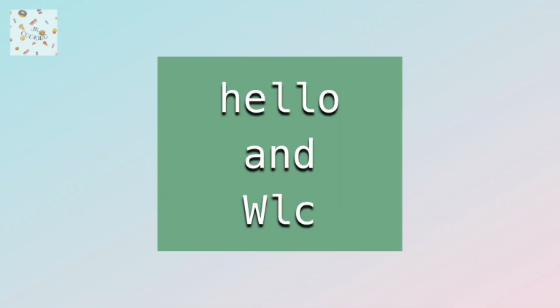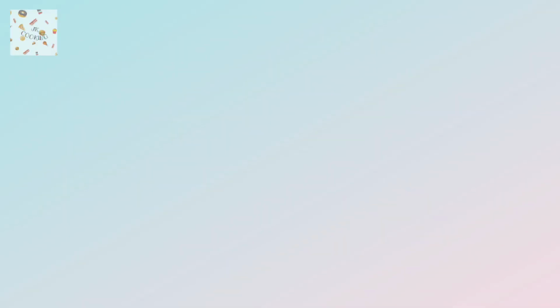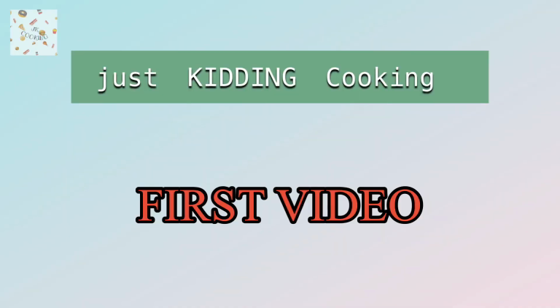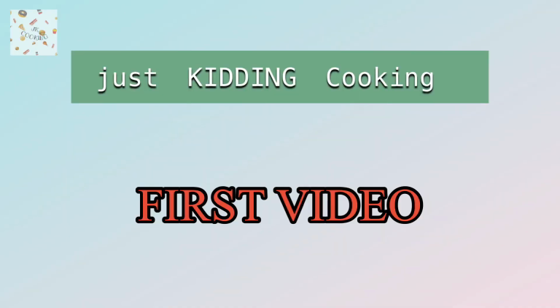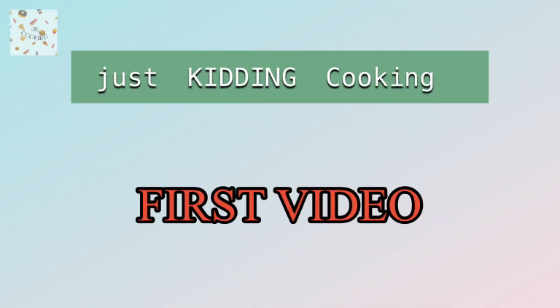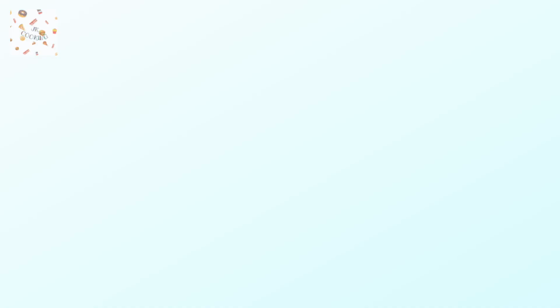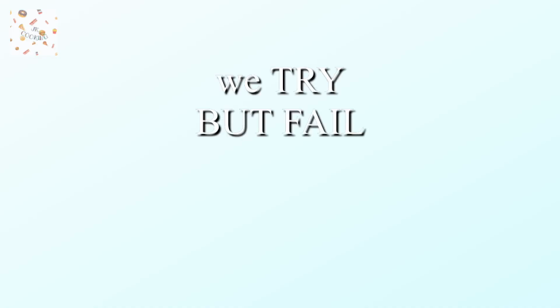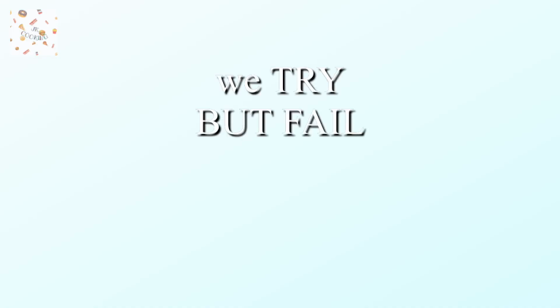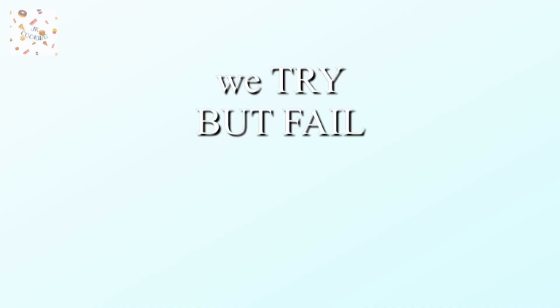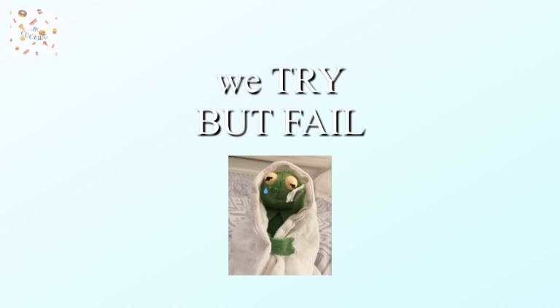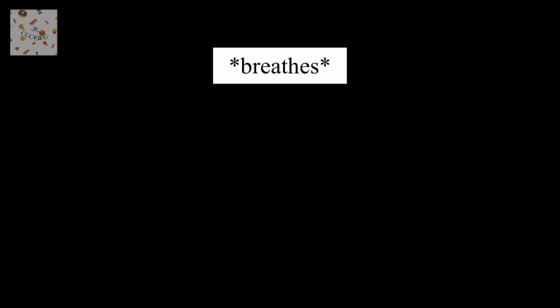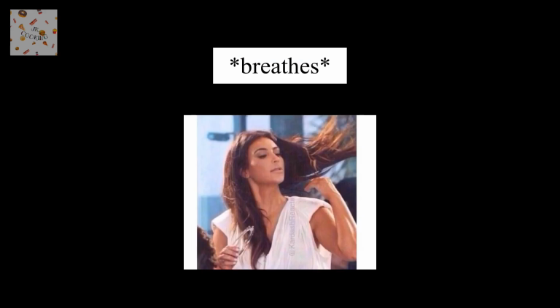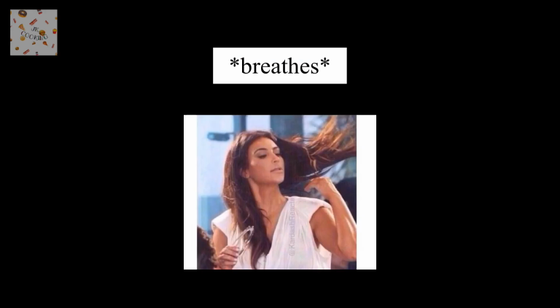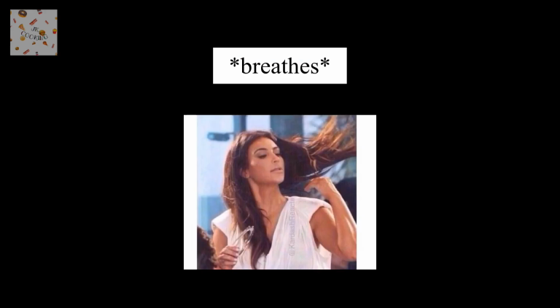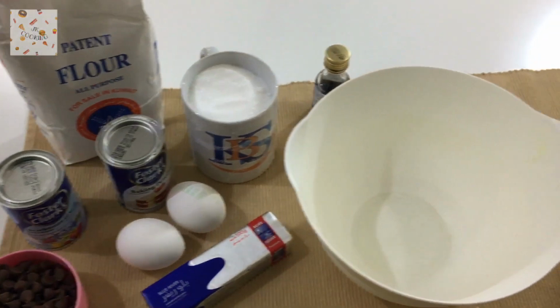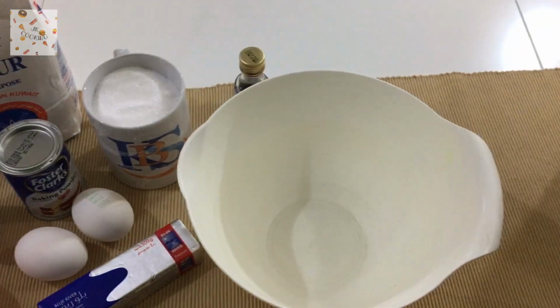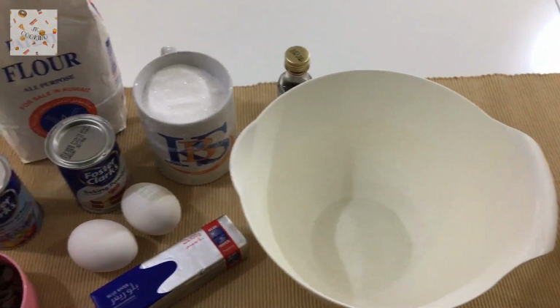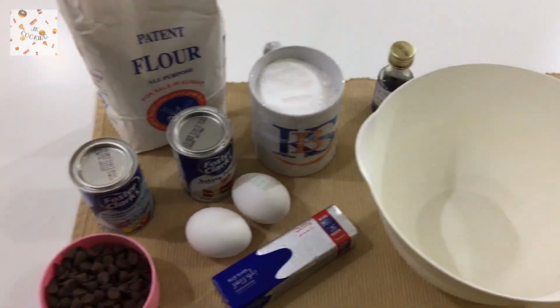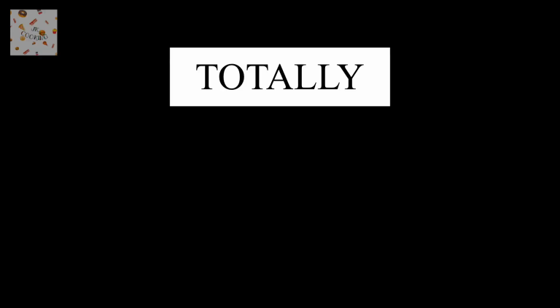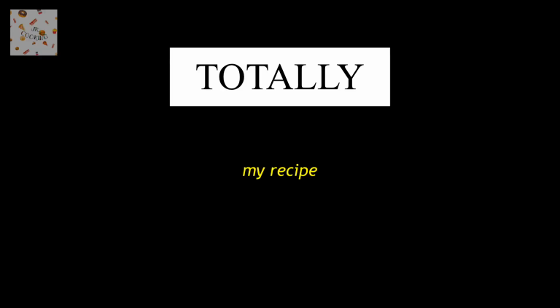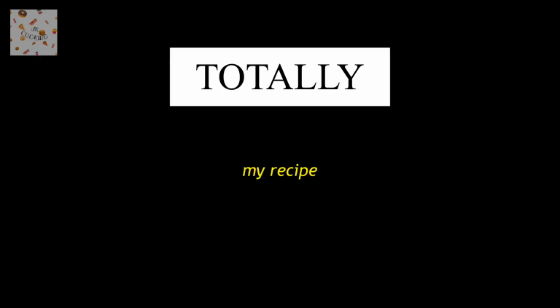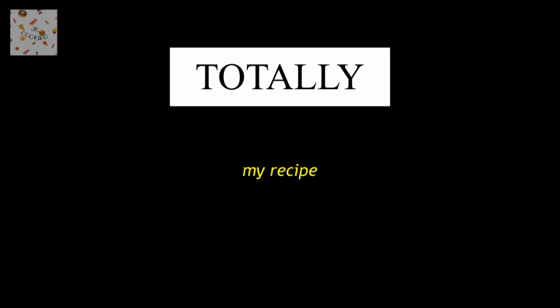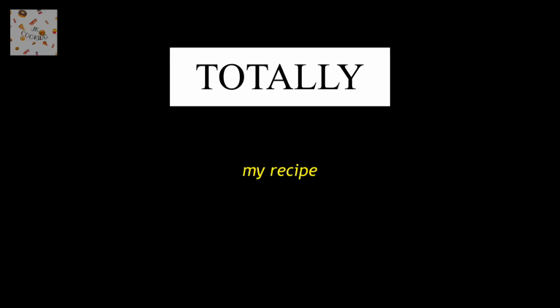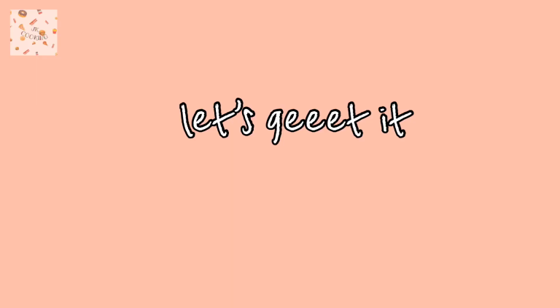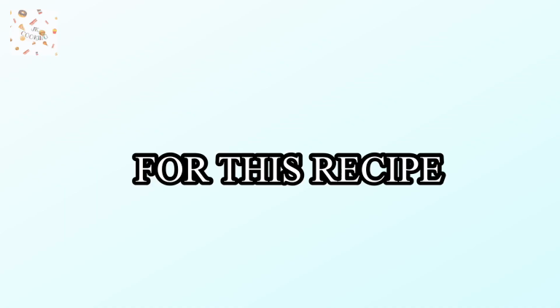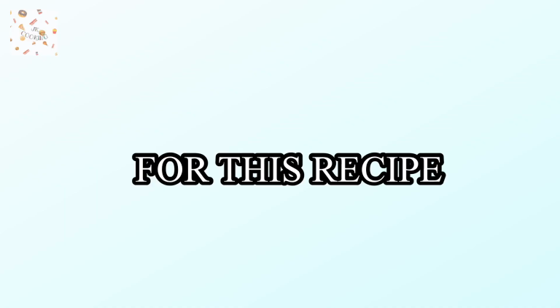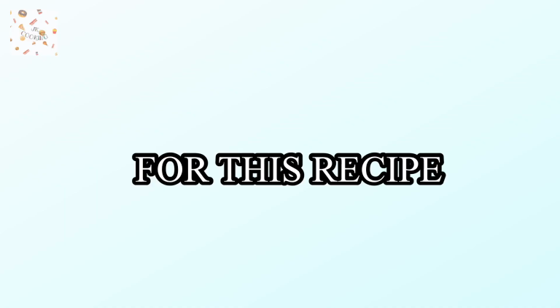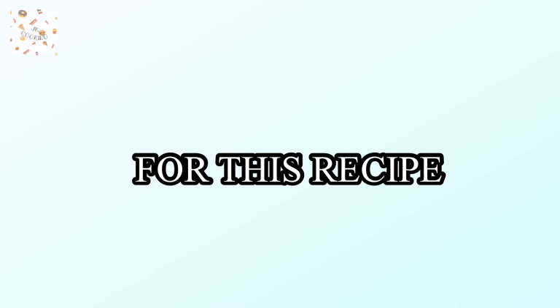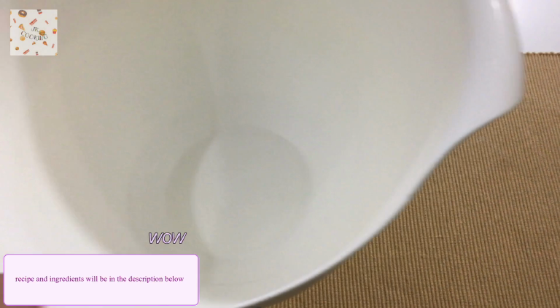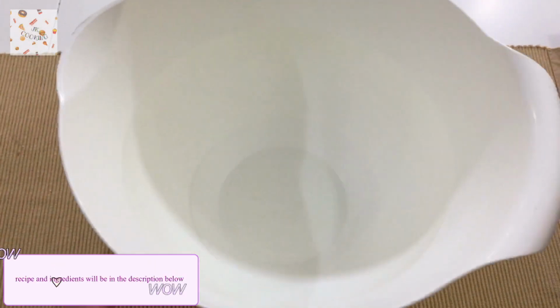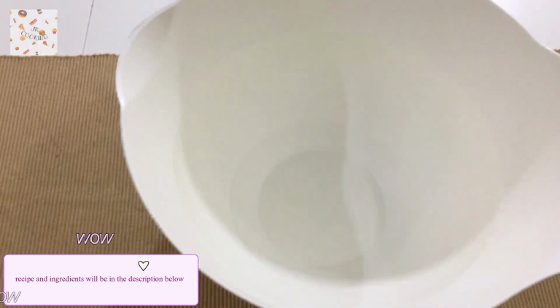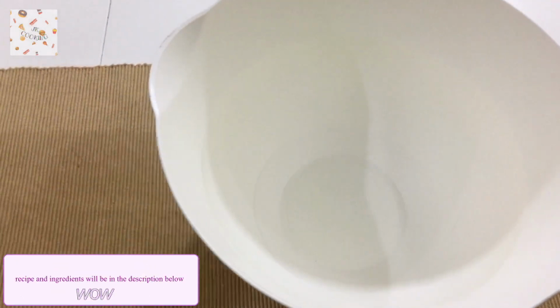Hello and welcome to Just Kidding Cooking, where we try to cook but fail miserably — or maybe we won't fail. Today I'm baking some cookies, totally my recipe. Anyways, let's get it. For this recipe you only need two bowls, one big and one small.